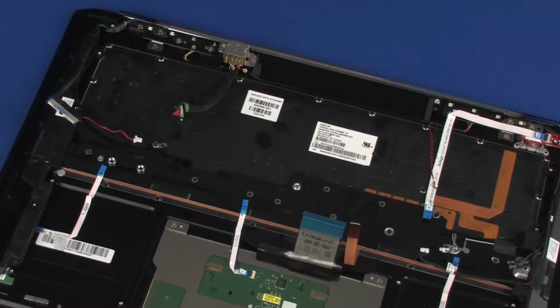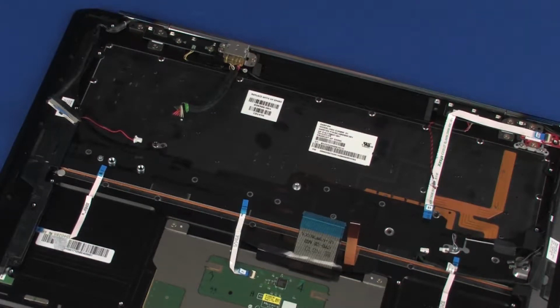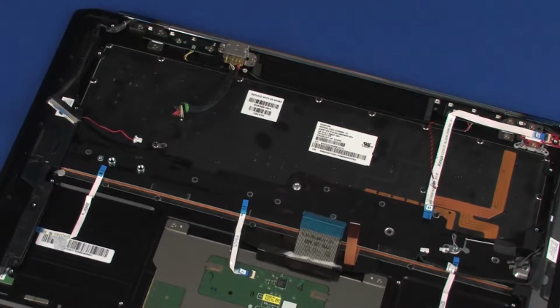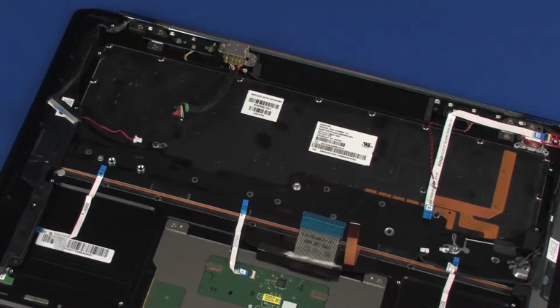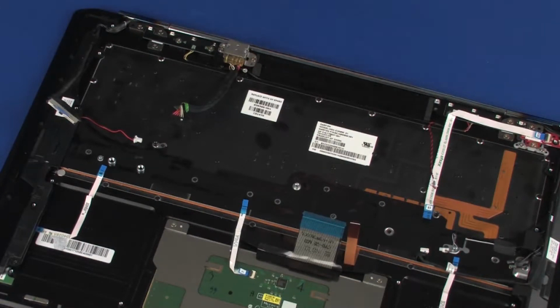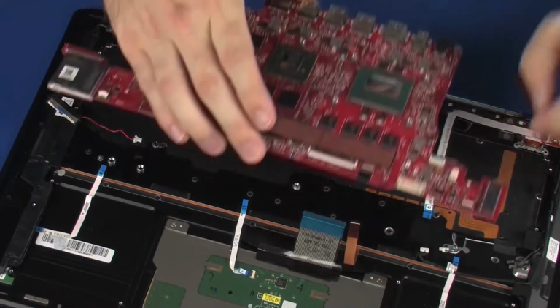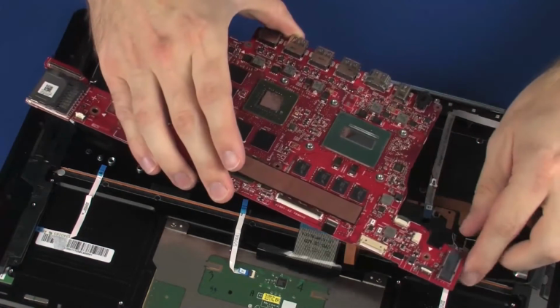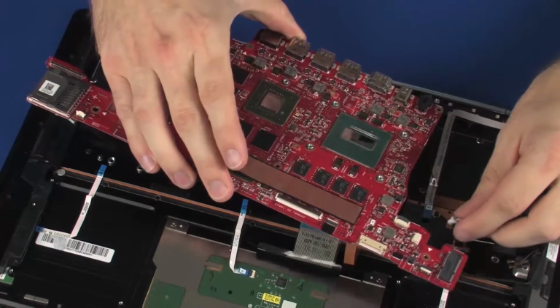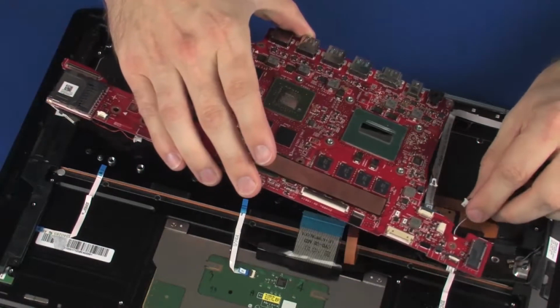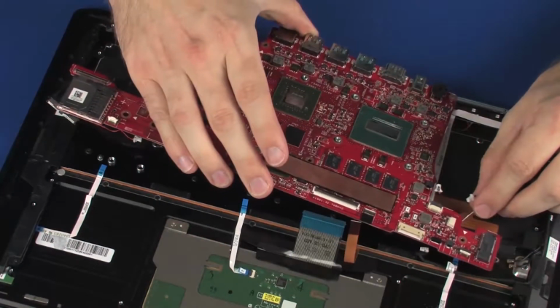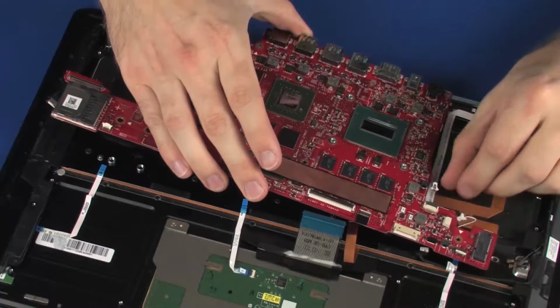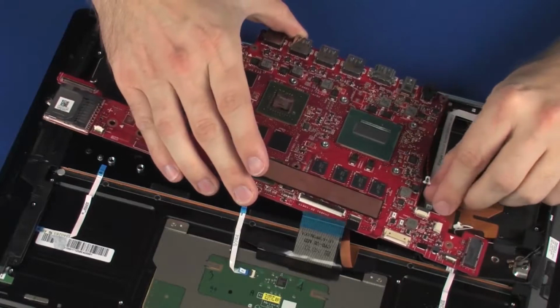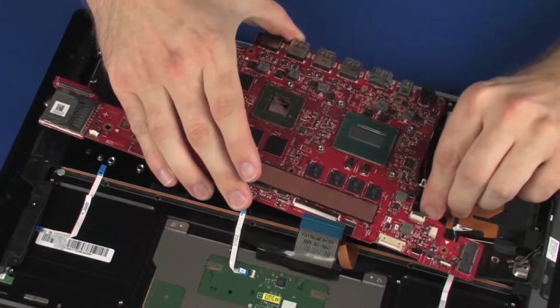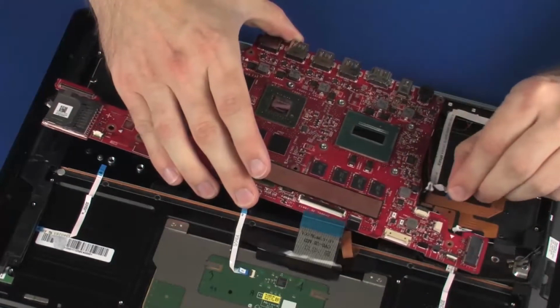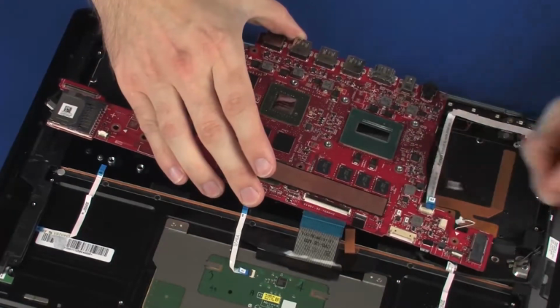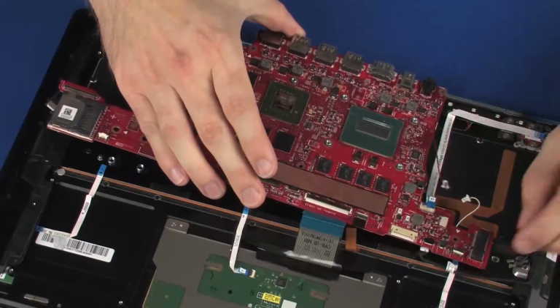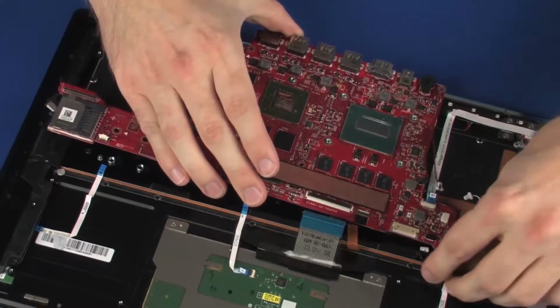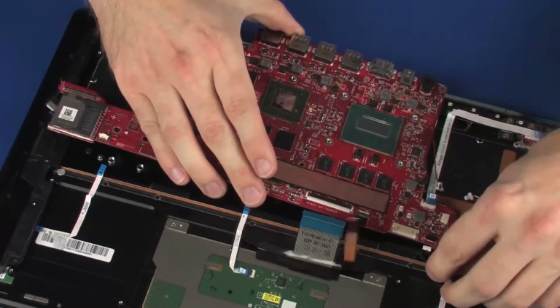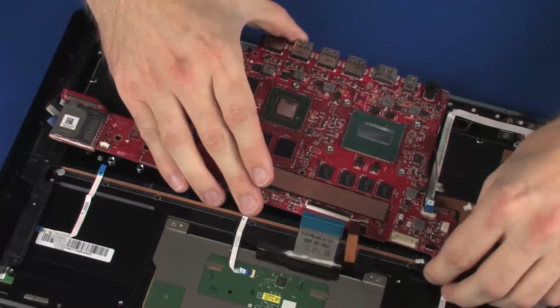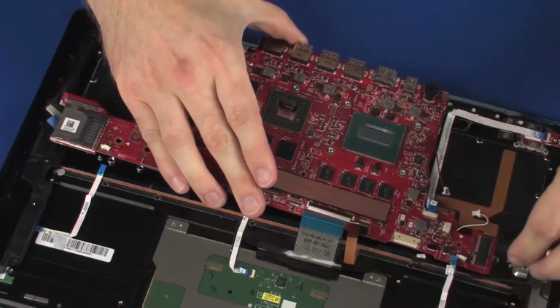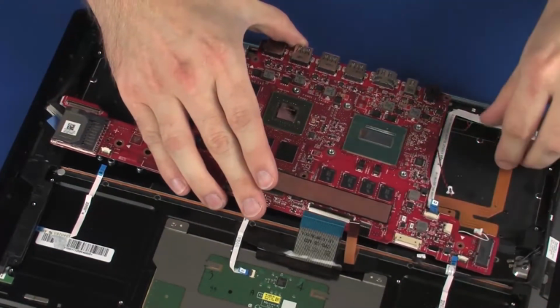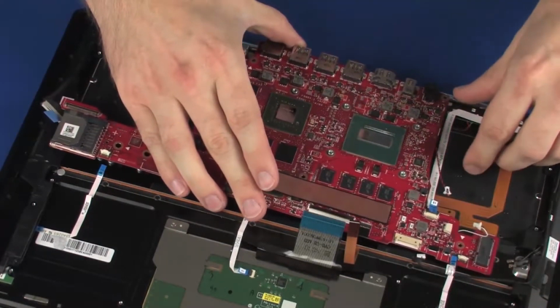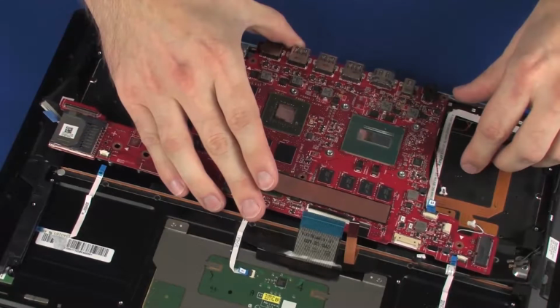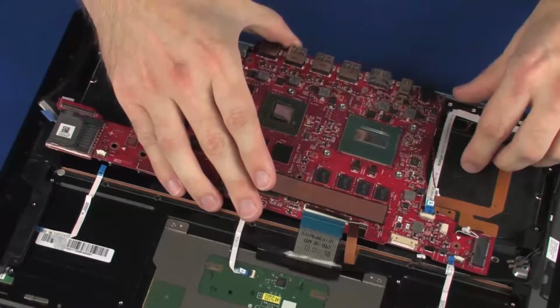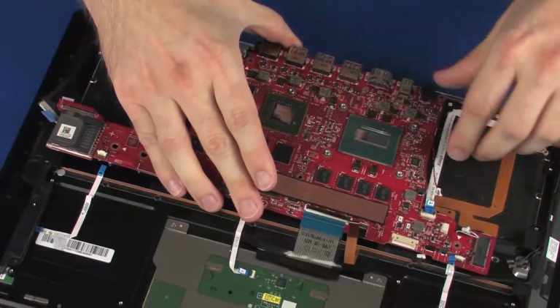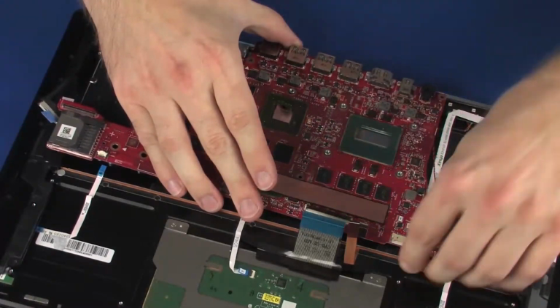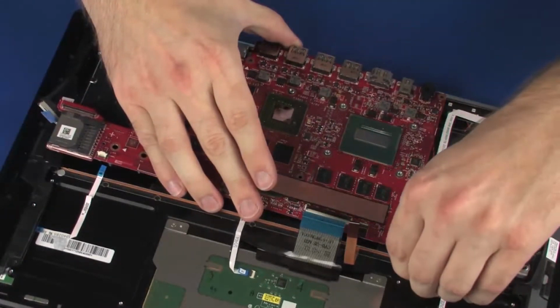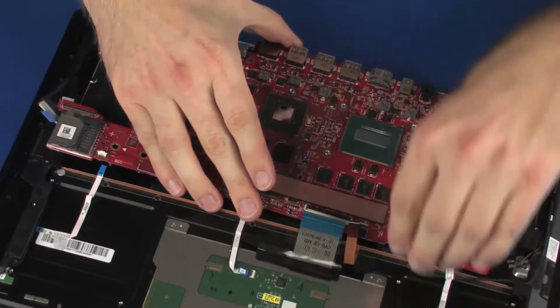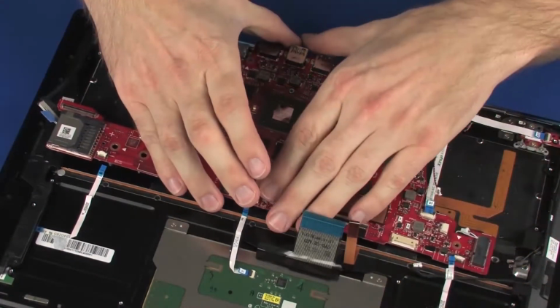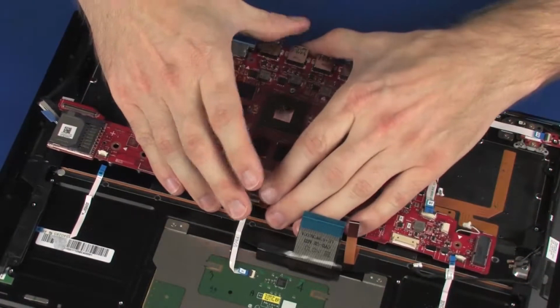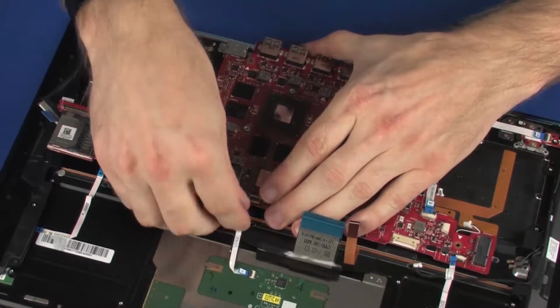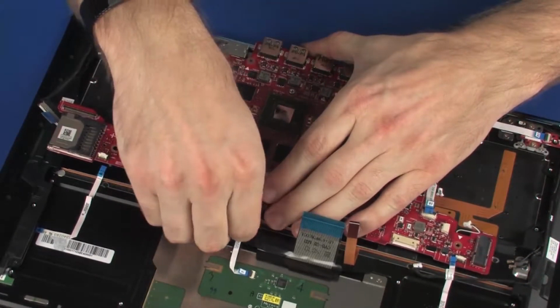Replacement. Place the system board onto the alignment pins on the top cover. CAUTION: To avoid damage, ensure that the display panel, right light module ribbon, right speaker, and touchpad board ribbon cables are free from being pinched between the system board and top cover.